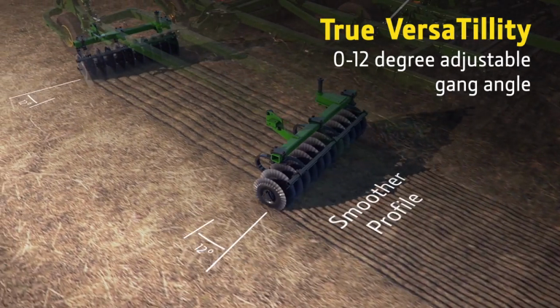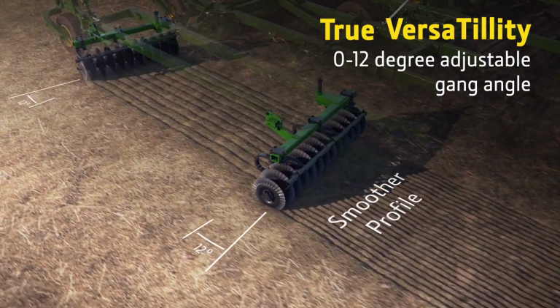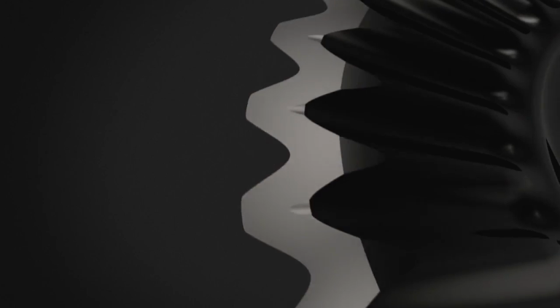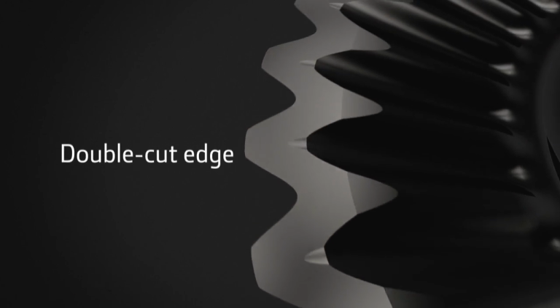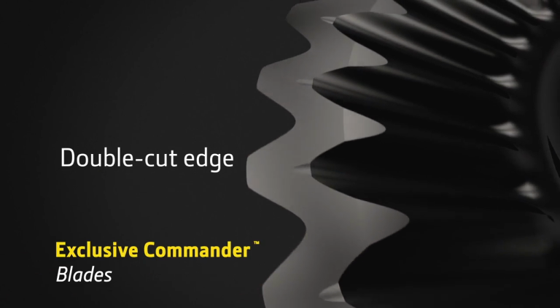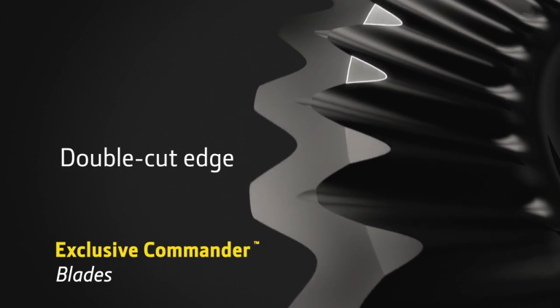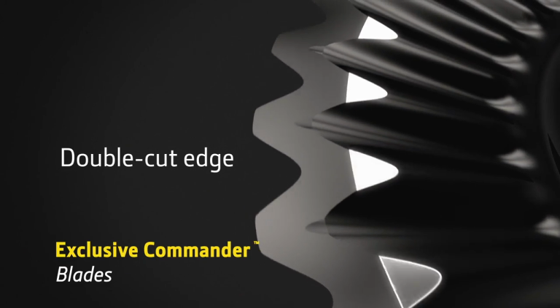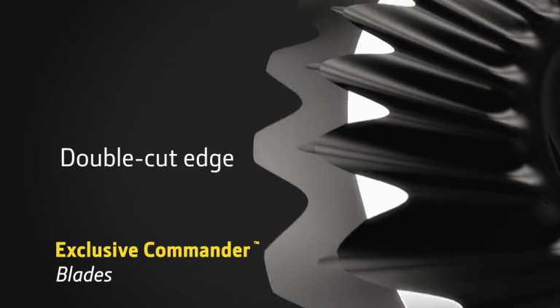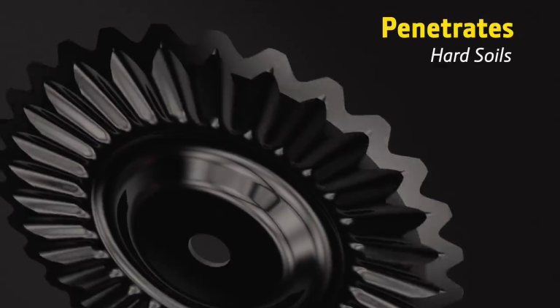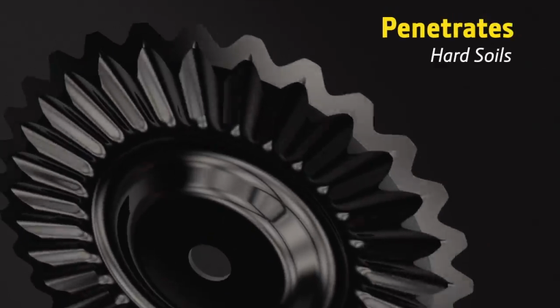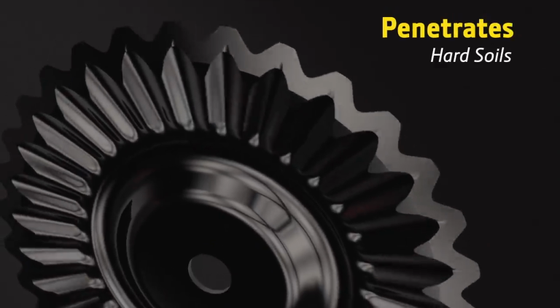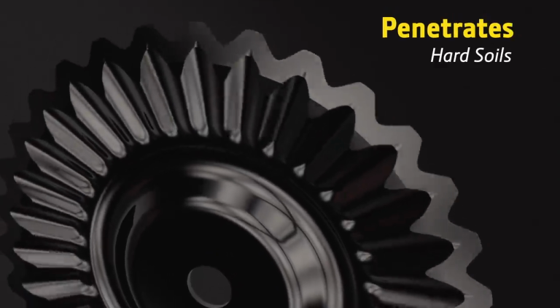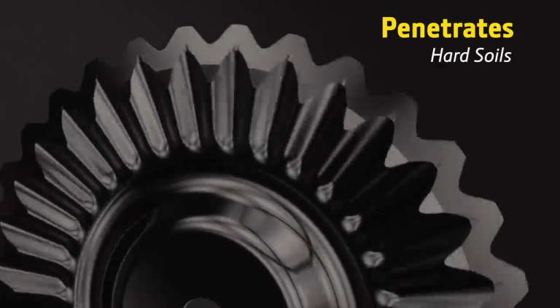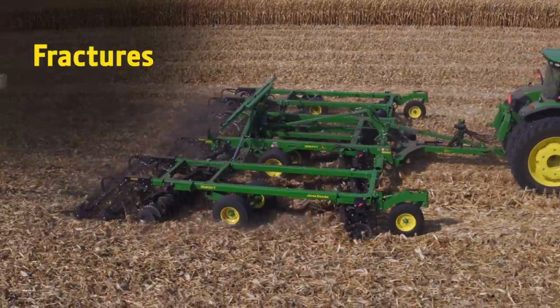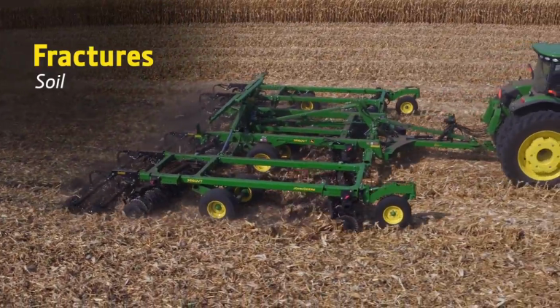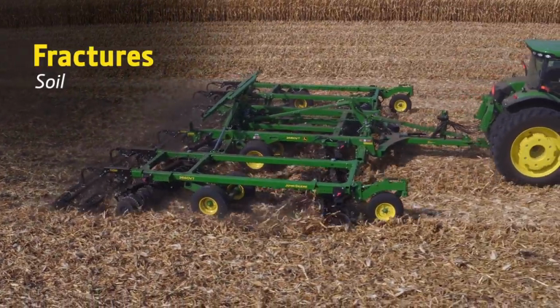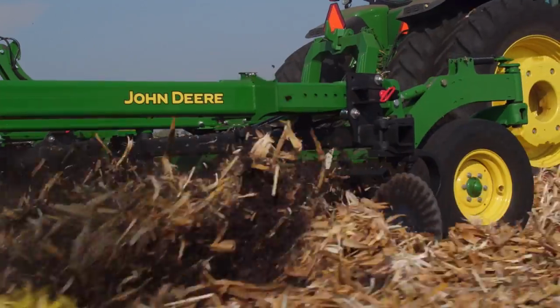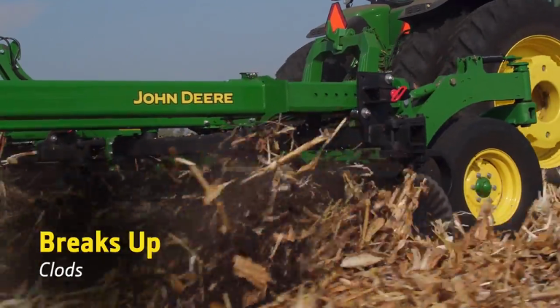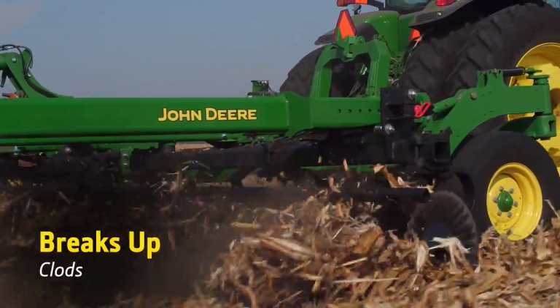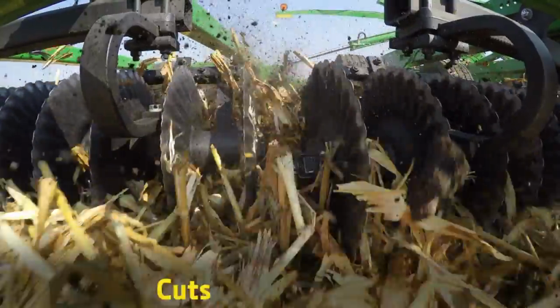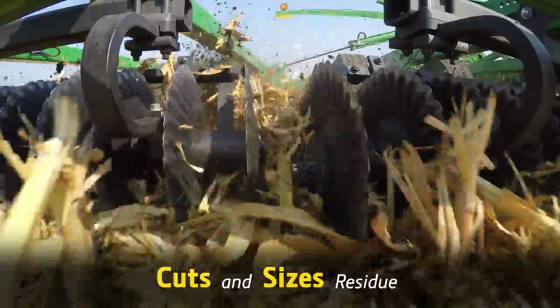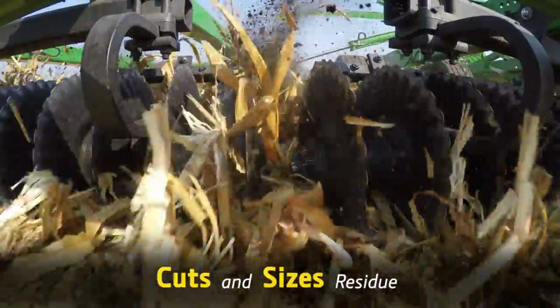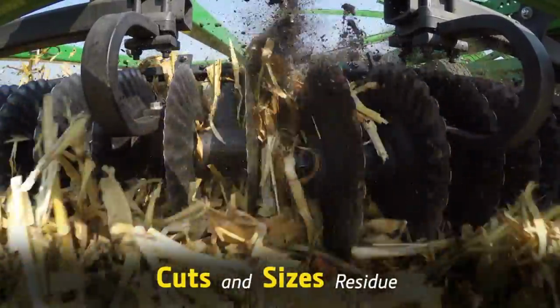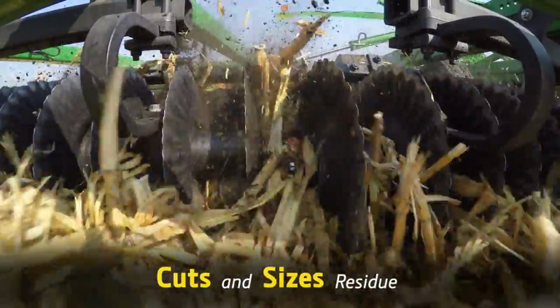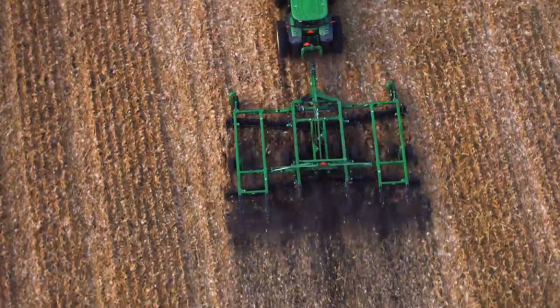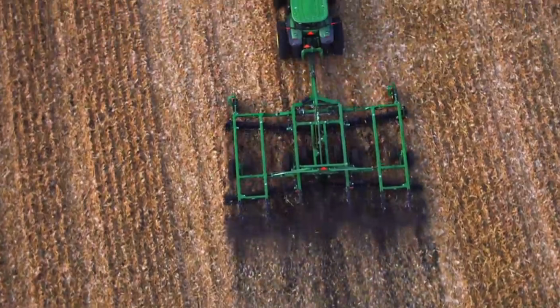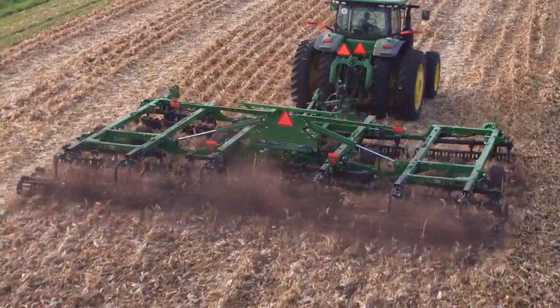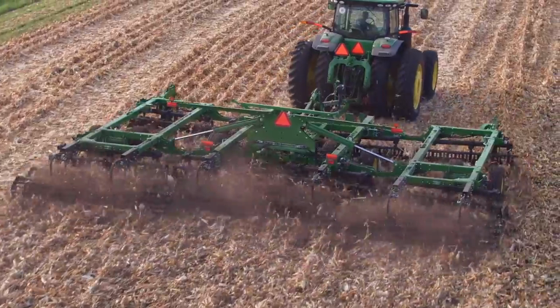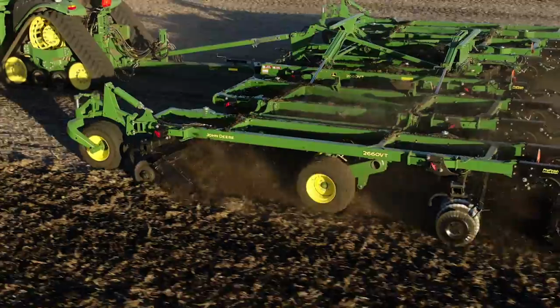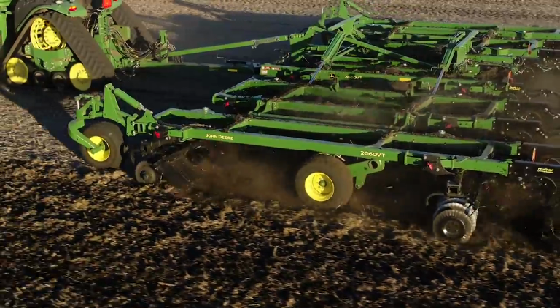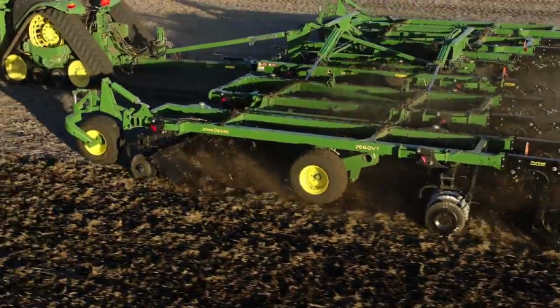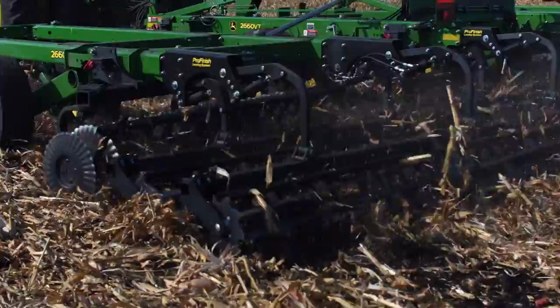The exclusive Commander blade, with its double cut edge, penetrates hard soil, fractures soil, breaks up clods, cuts and sizes residue, while handling all soil types and field conditions with ease.